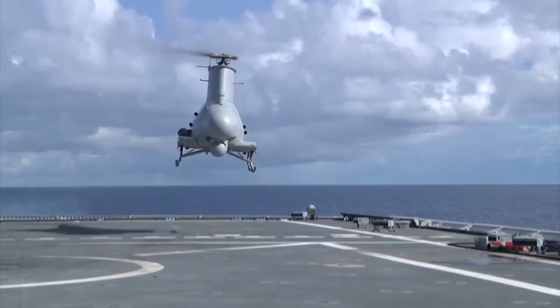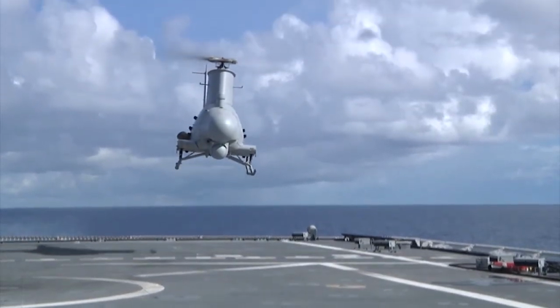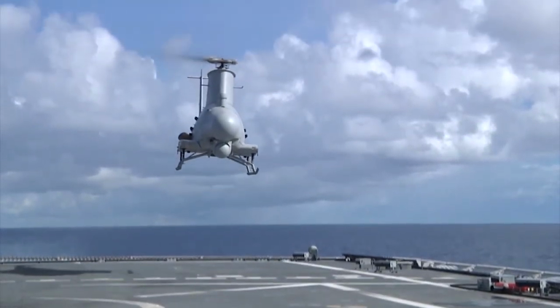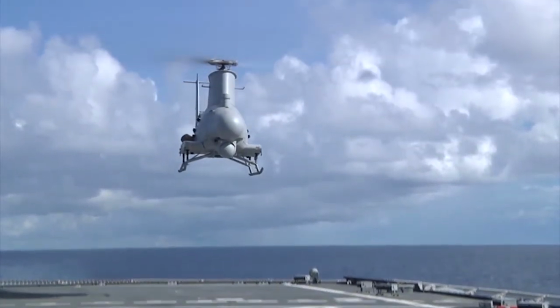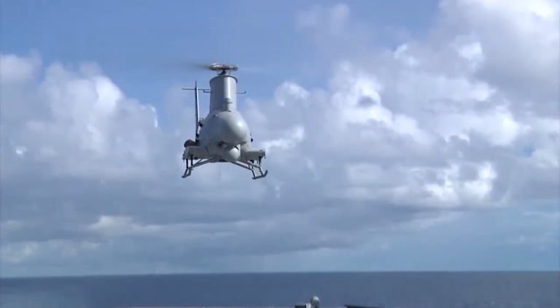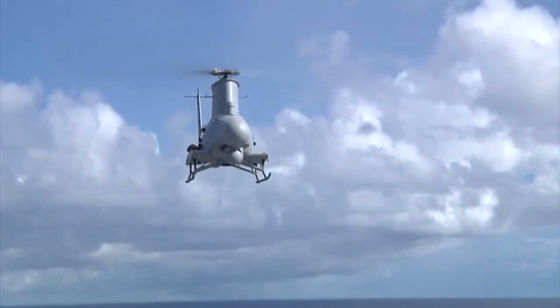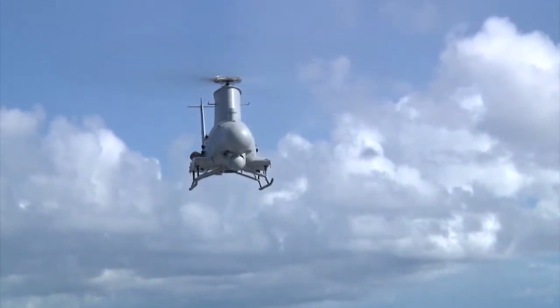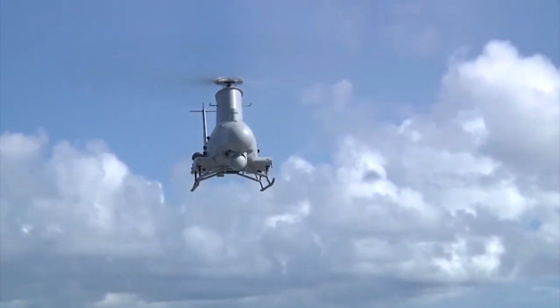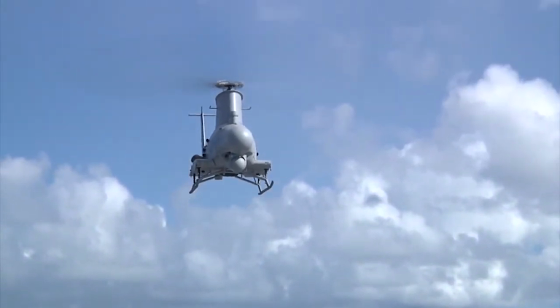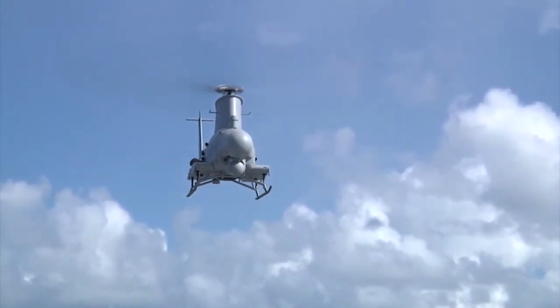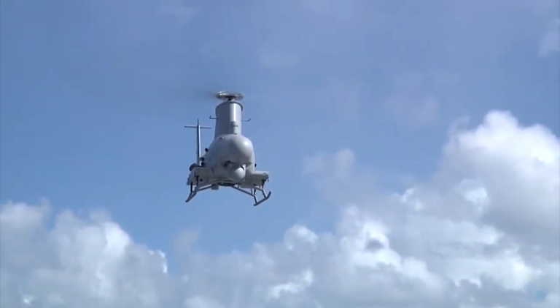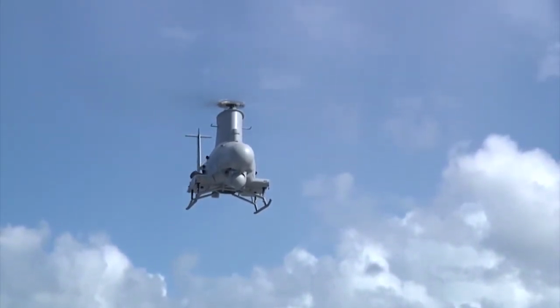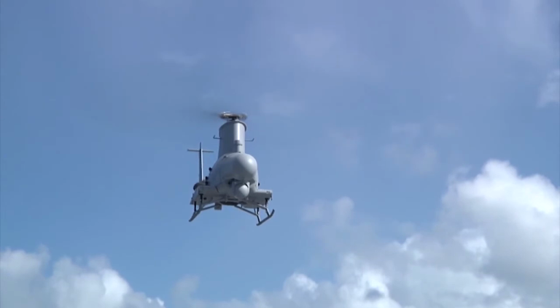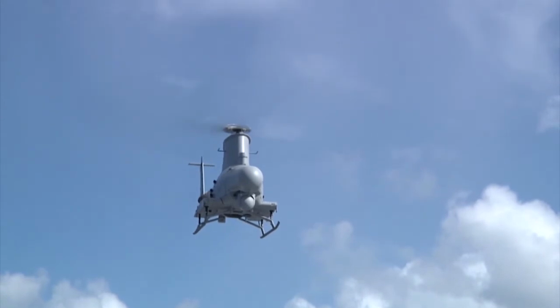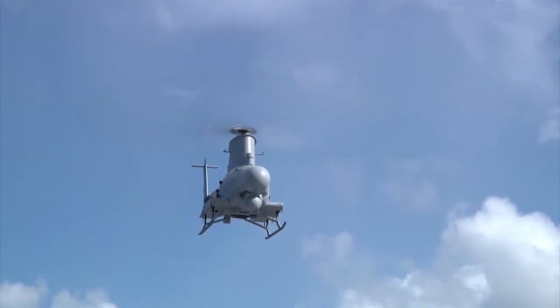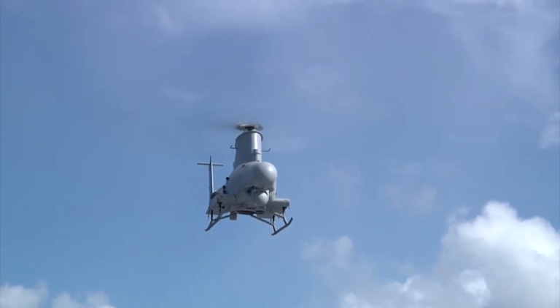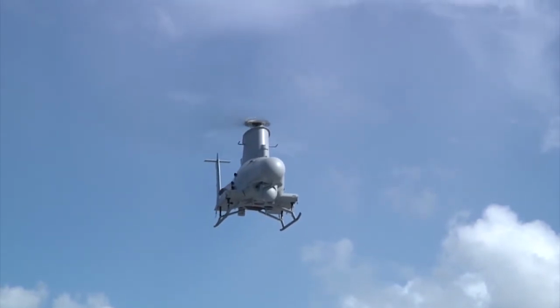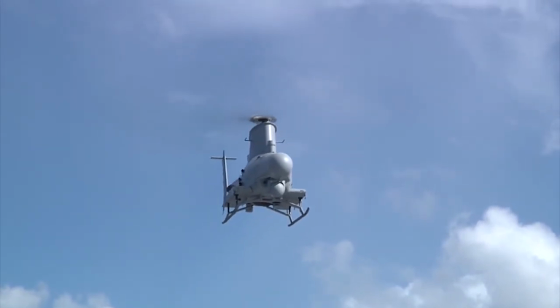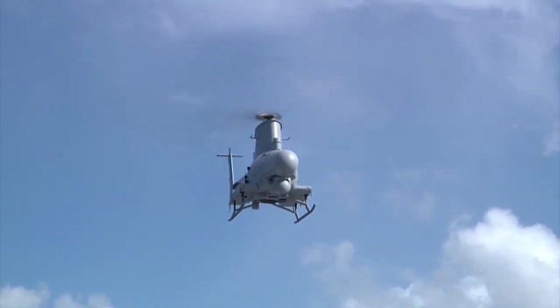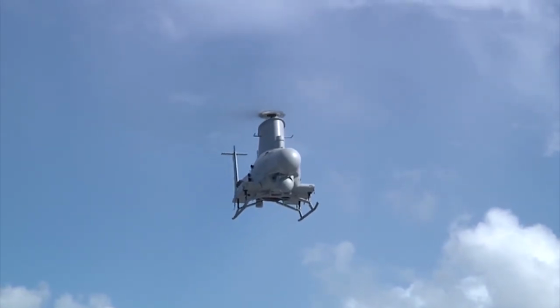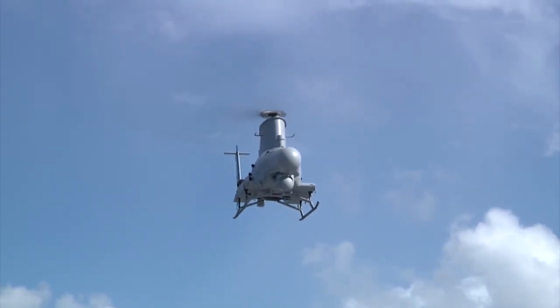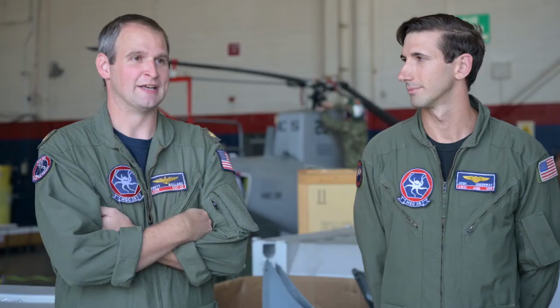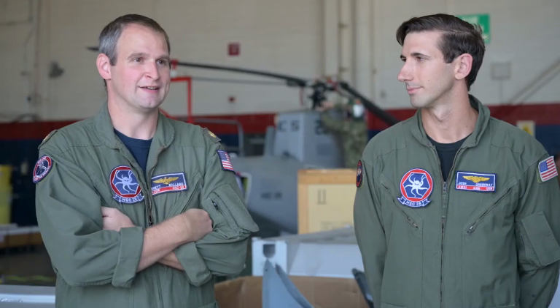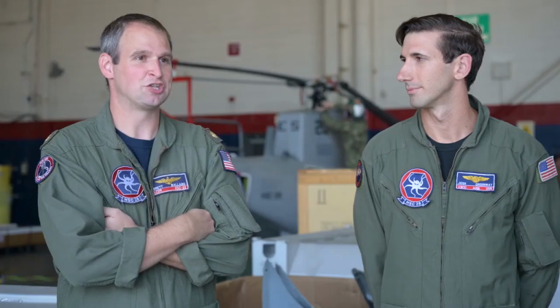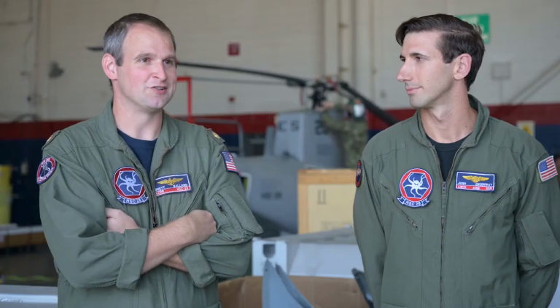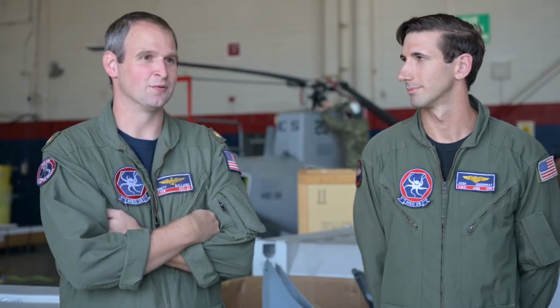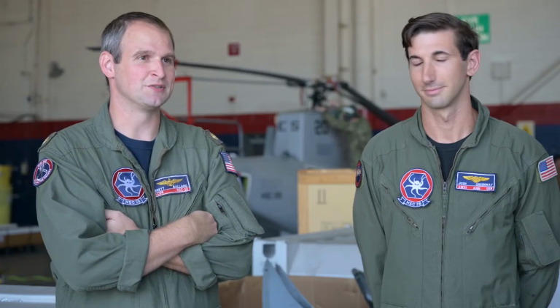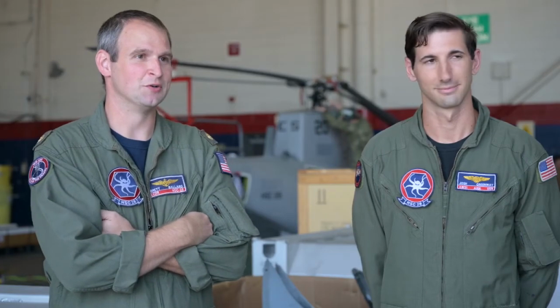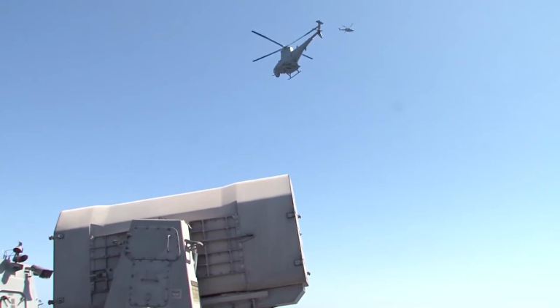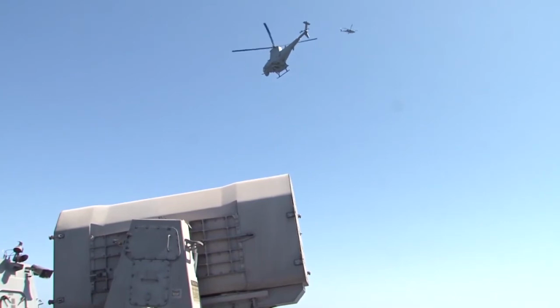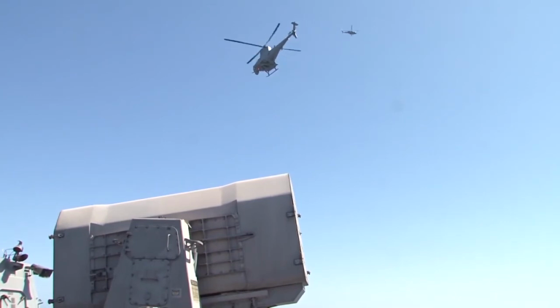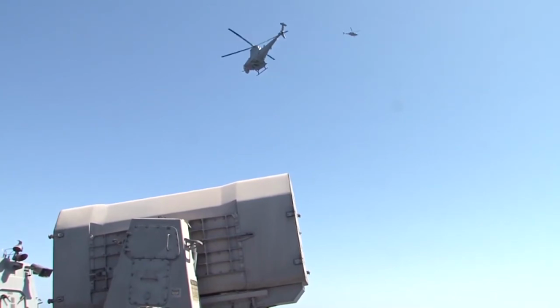It's very cool. It's a new technology that is on the forefront for the Navy. It's exciting. It's definitely a change to what we're used to, but it's an exciting change.